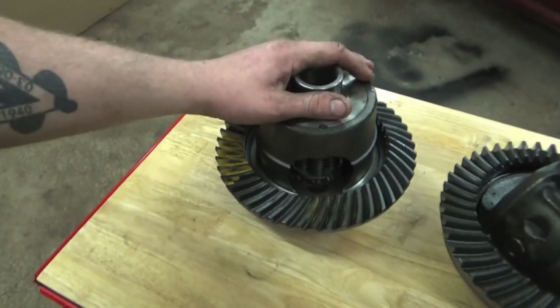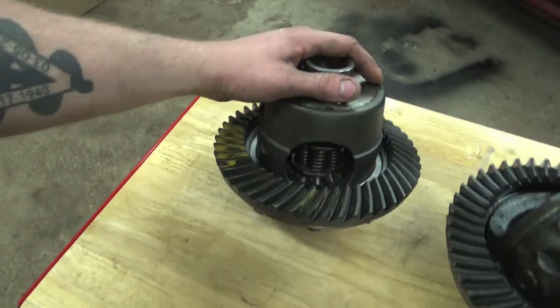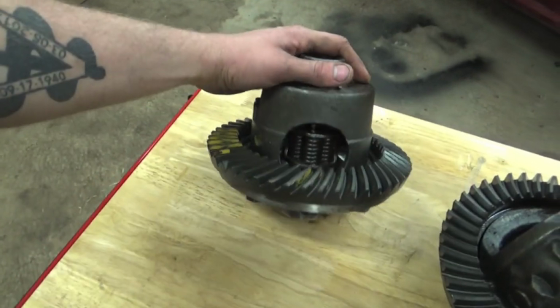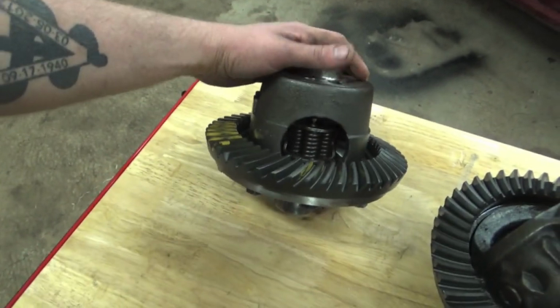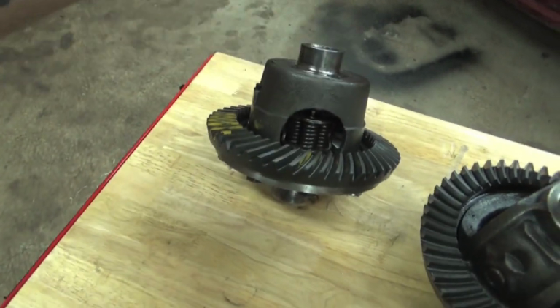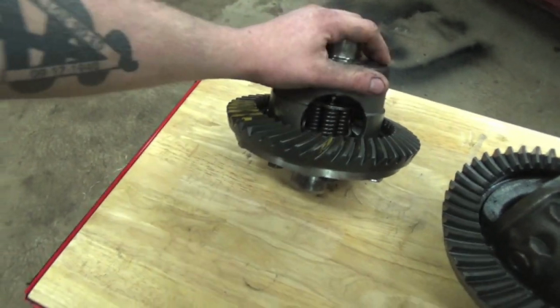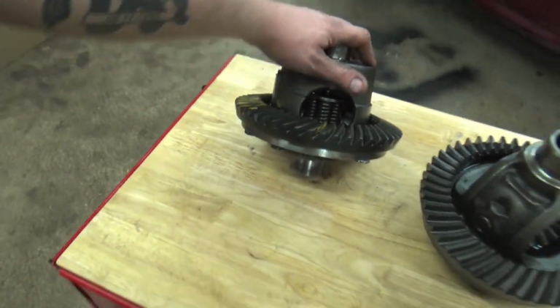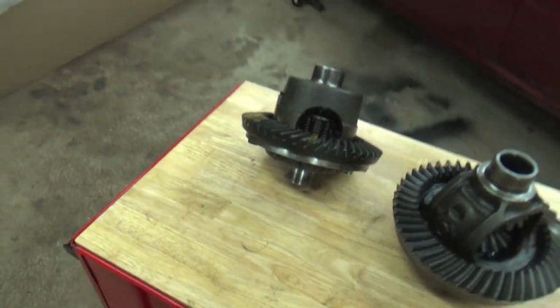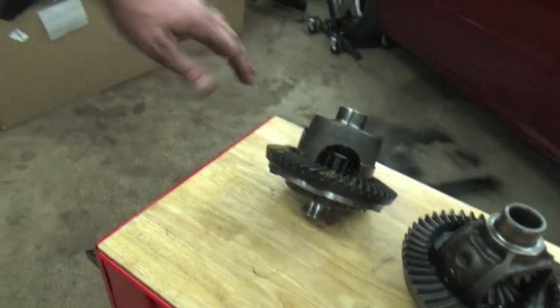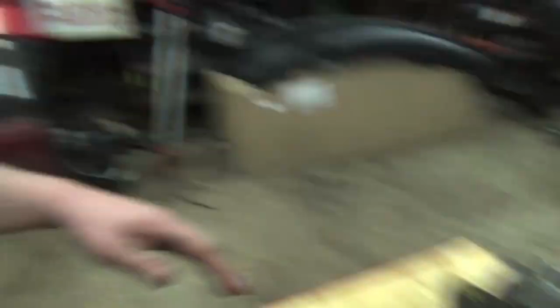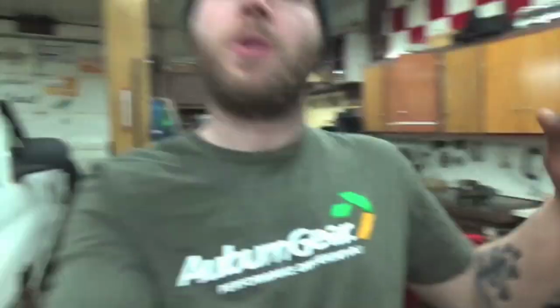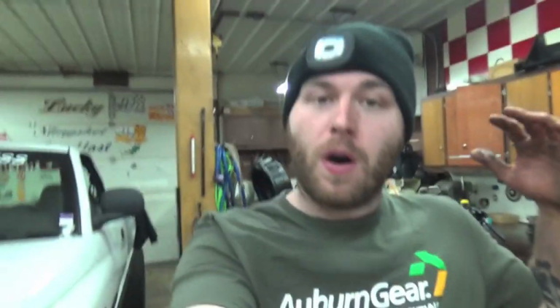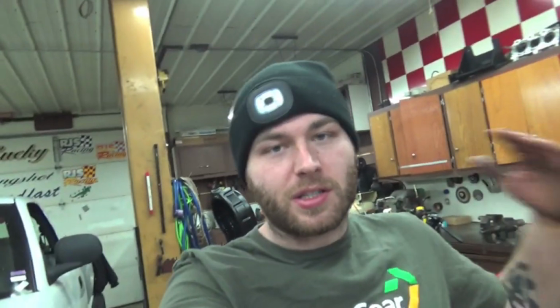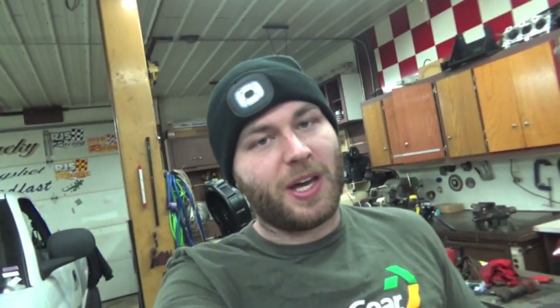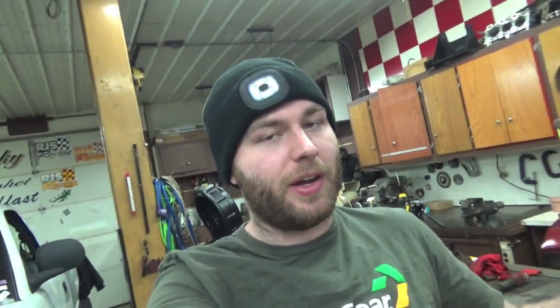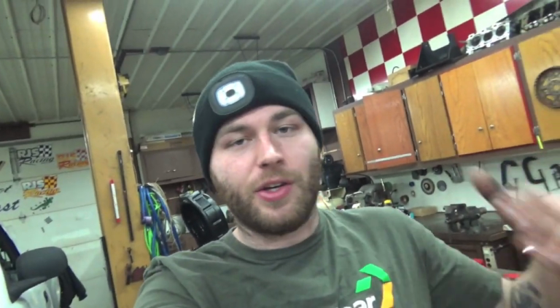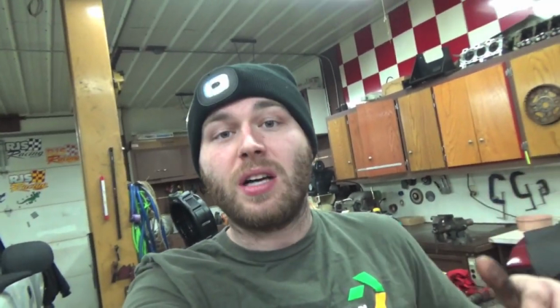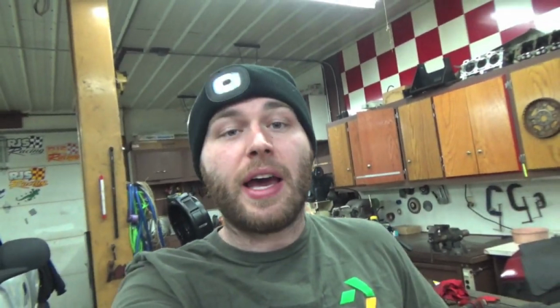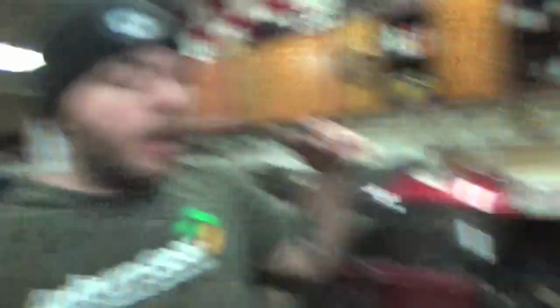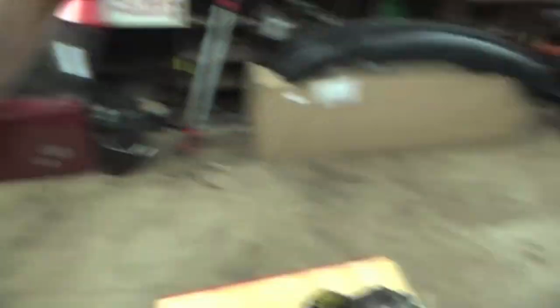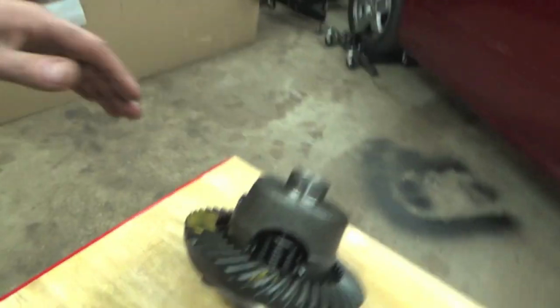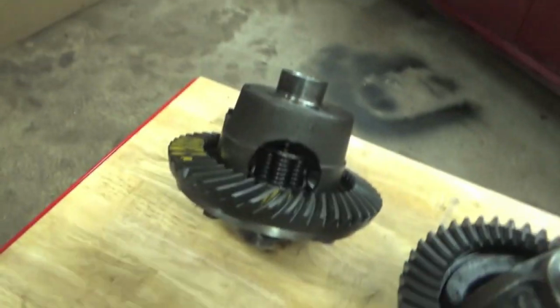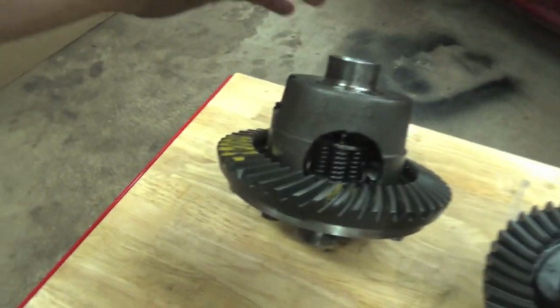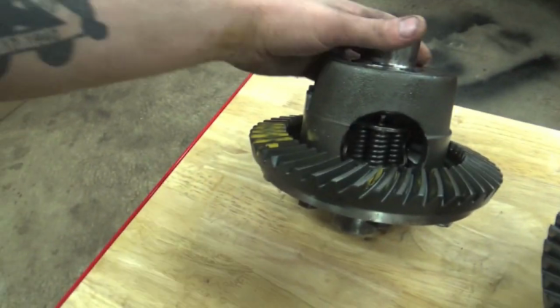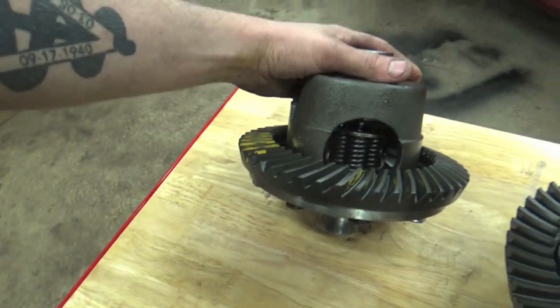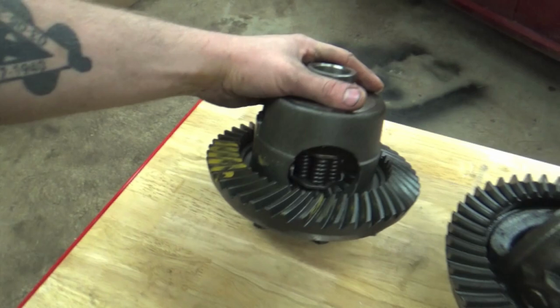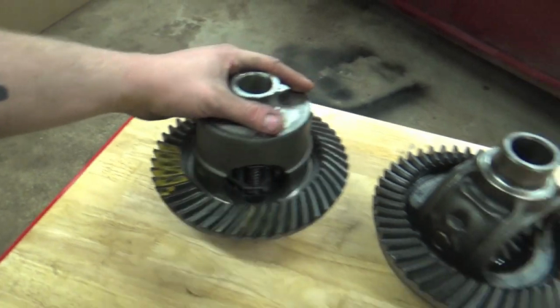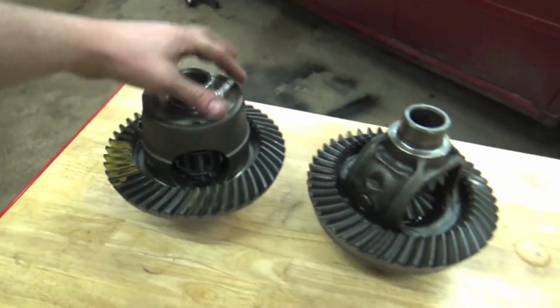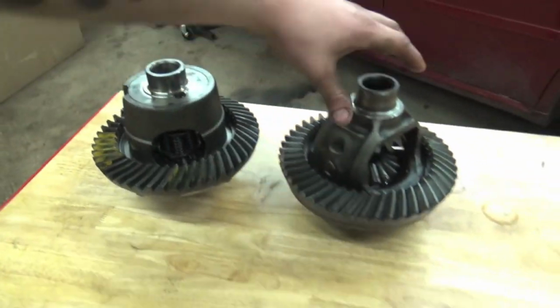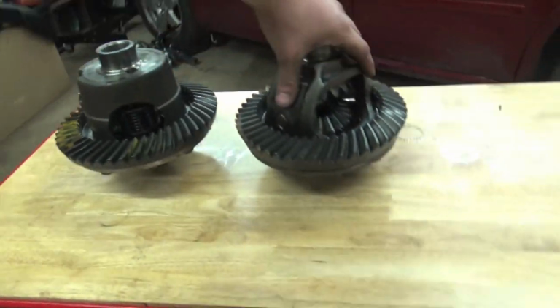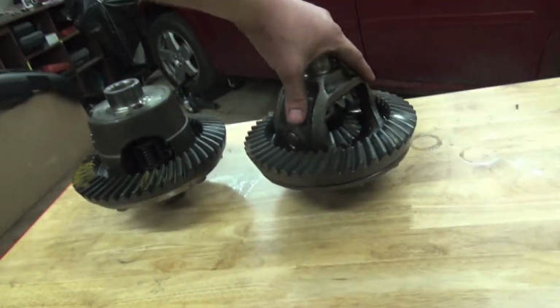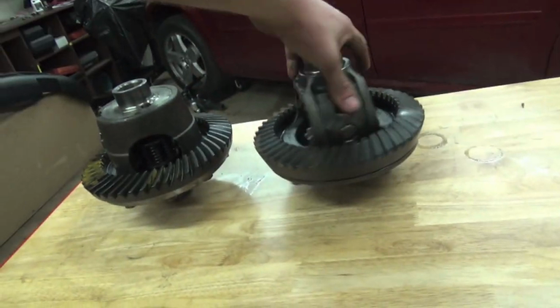This Auburn Locker is made in America, so you know it's made with quality because it's made right here in the USA. This casing is 50% stronger than the factory casing.